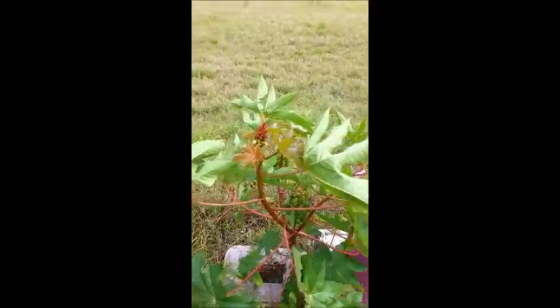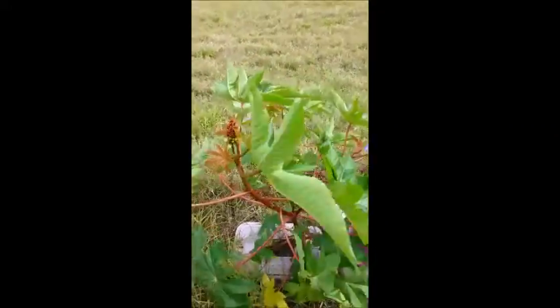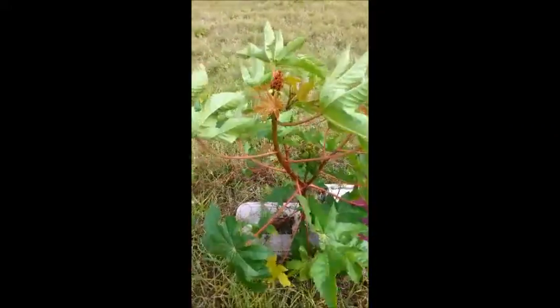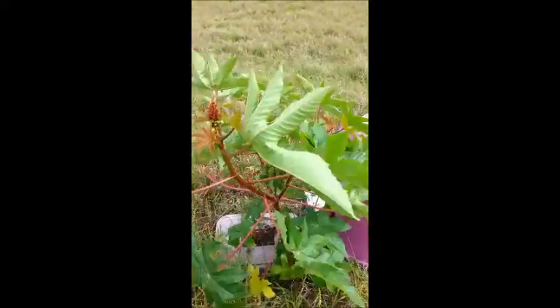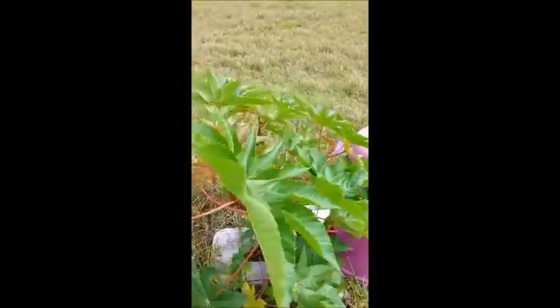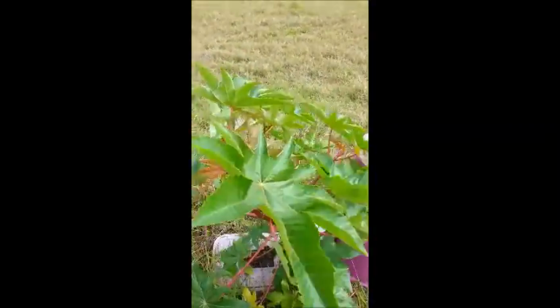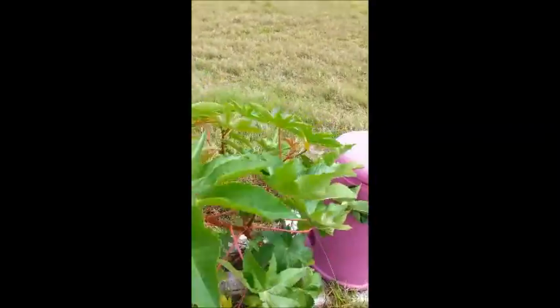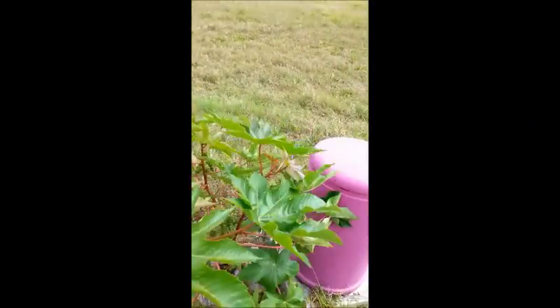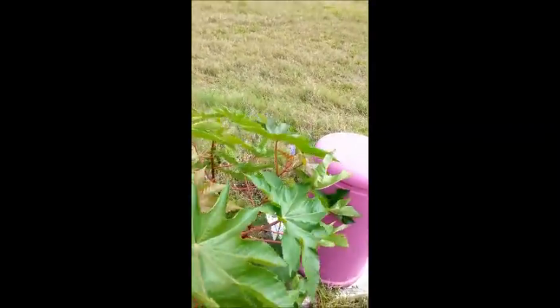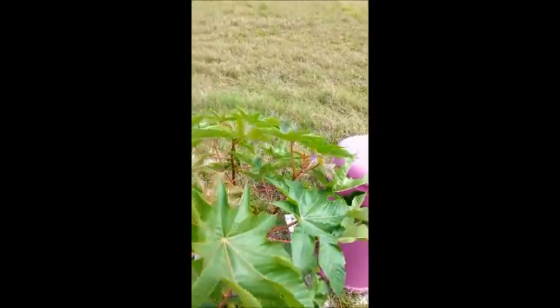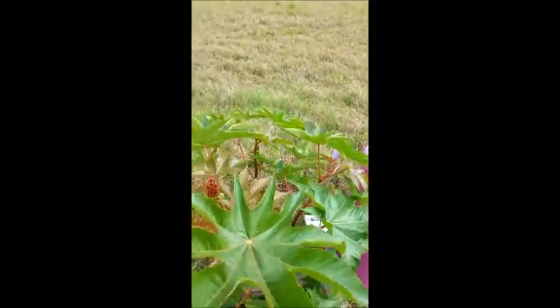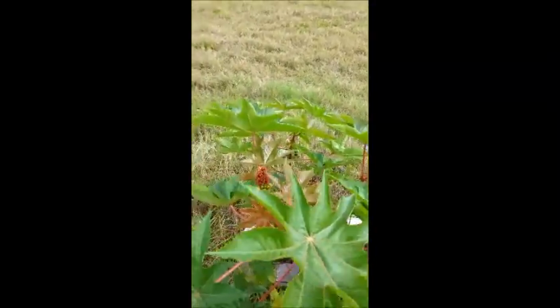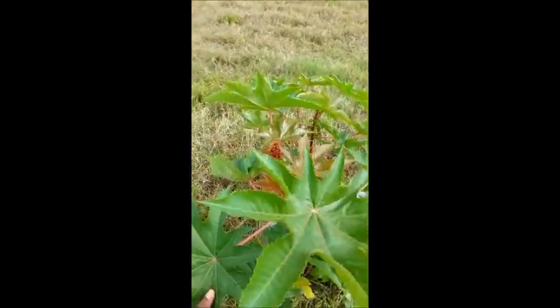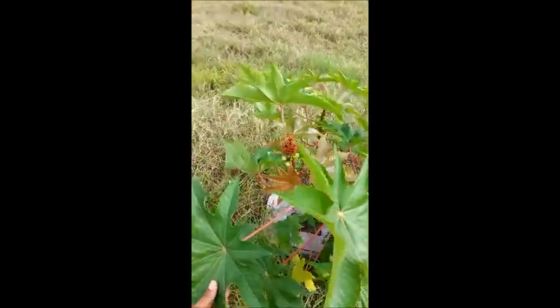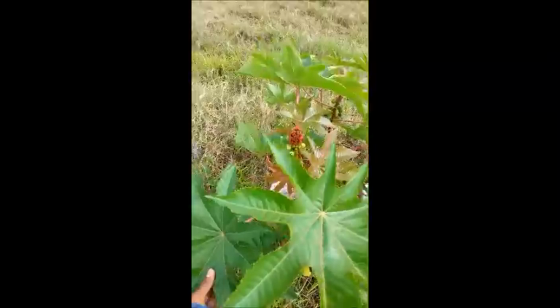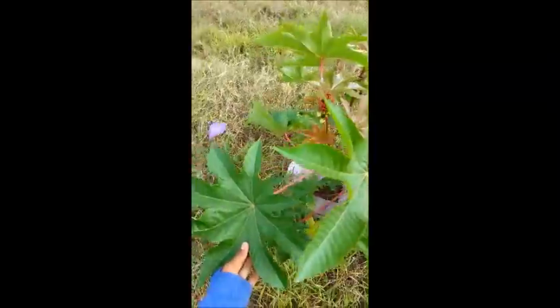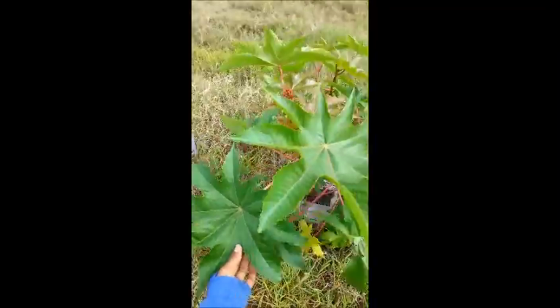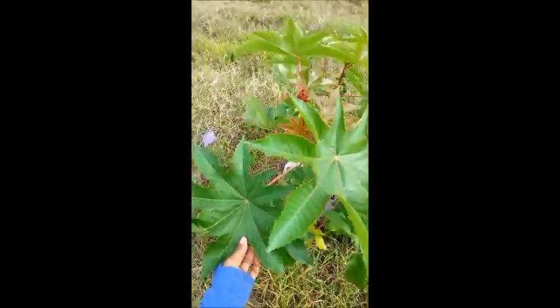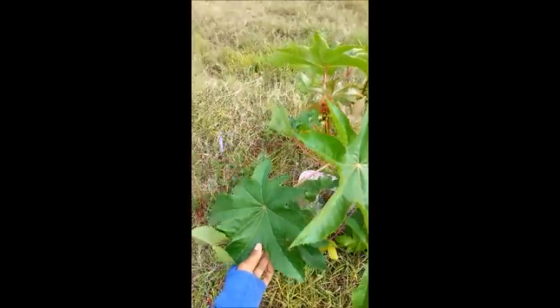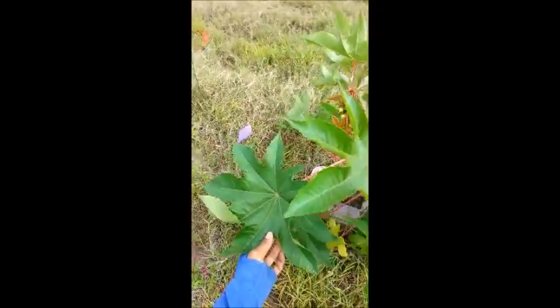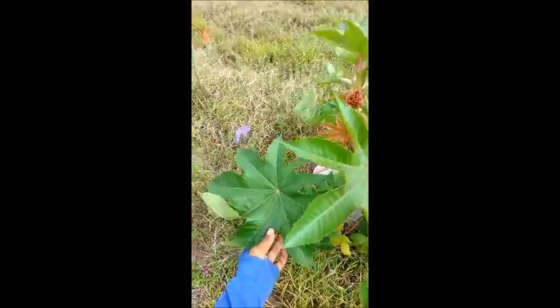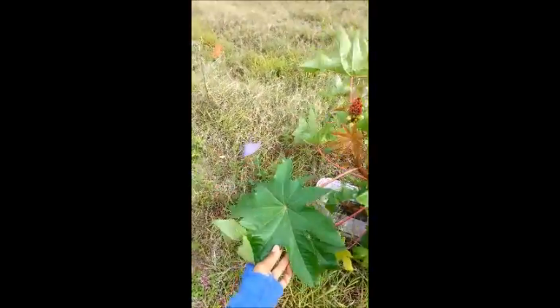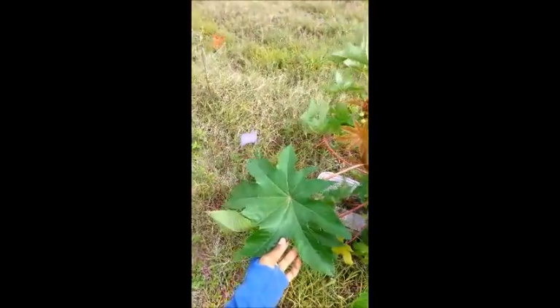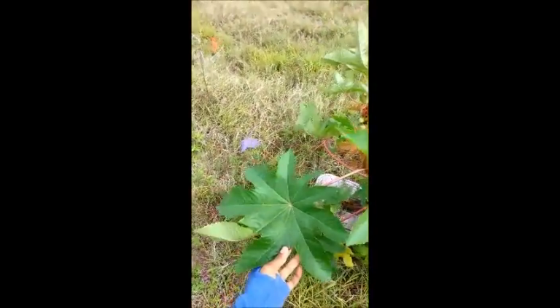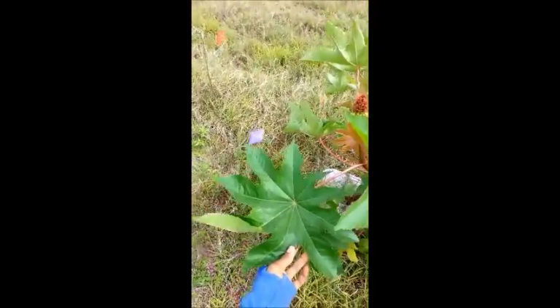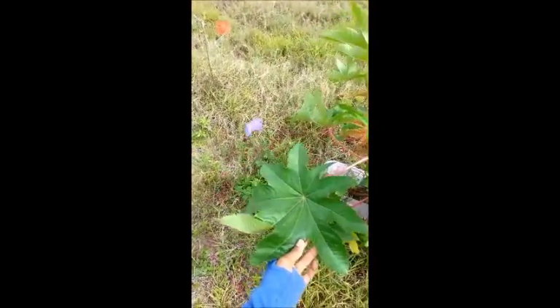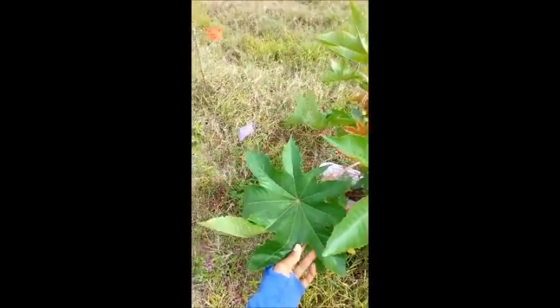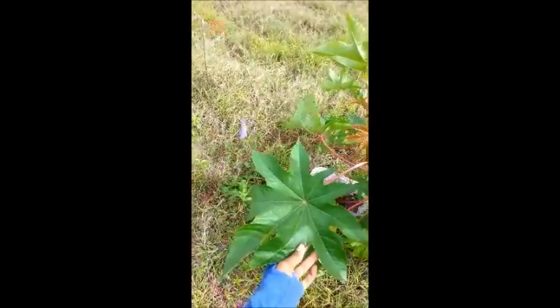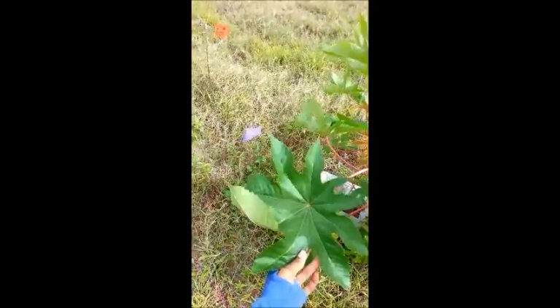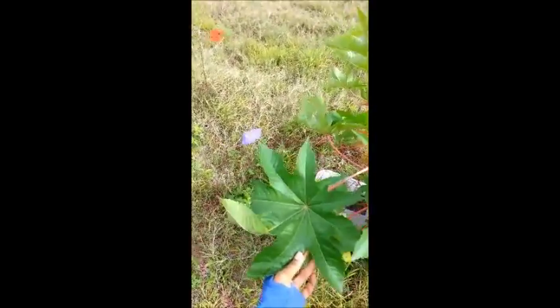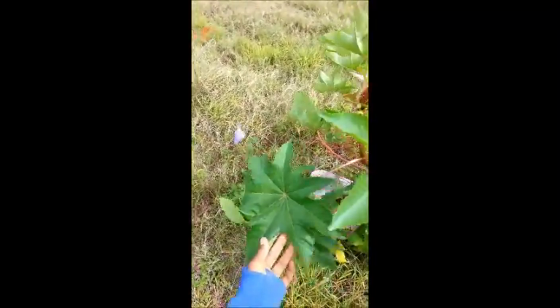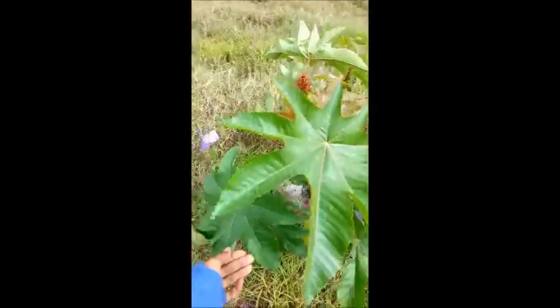Now it's very windy out here. The first thing I'm going to show you are the leaves. The leaves are palm or star shaped, they have 8 points and they have very large central veins.